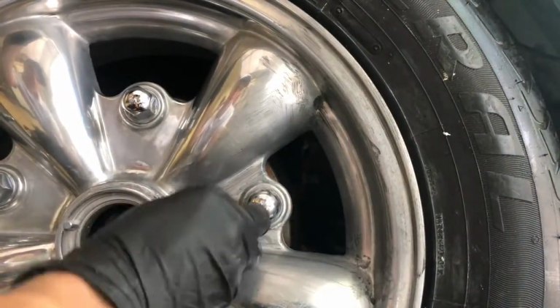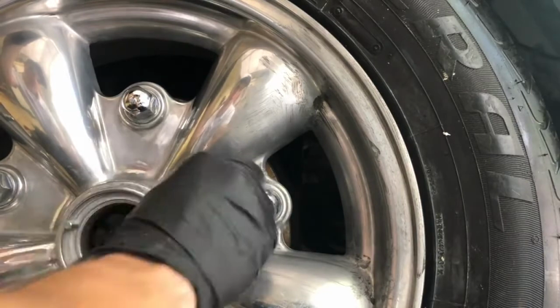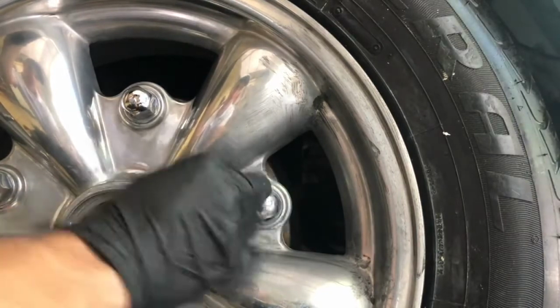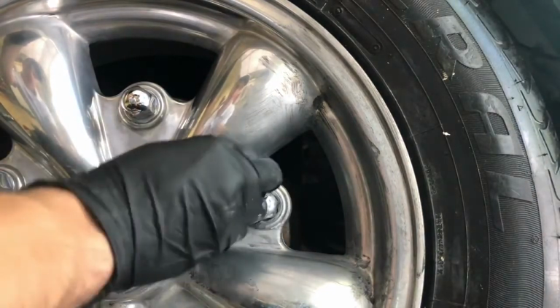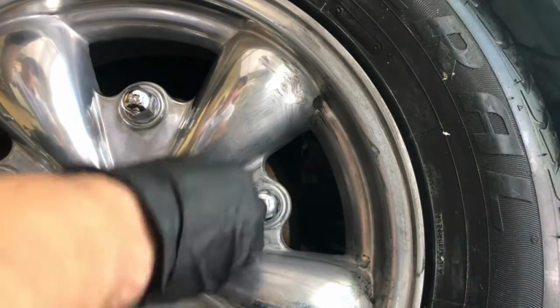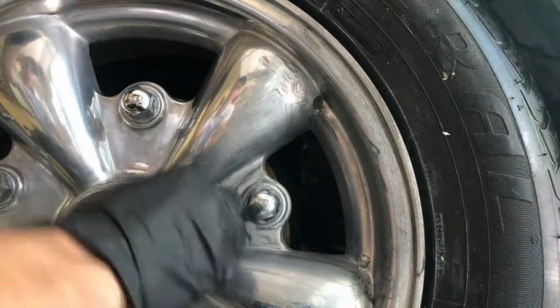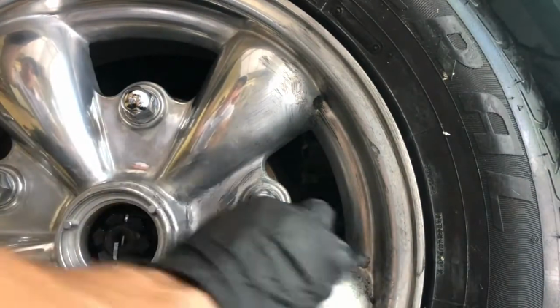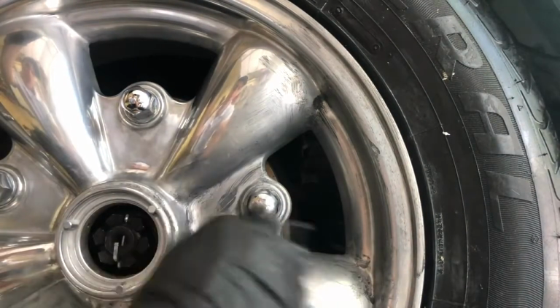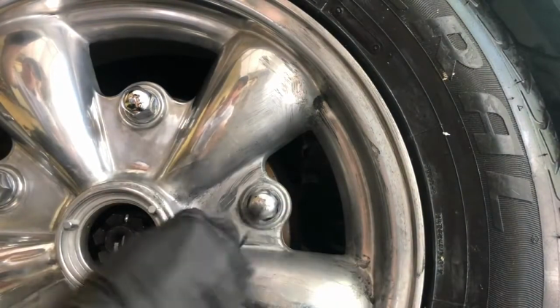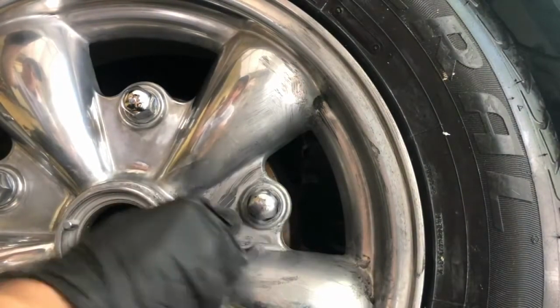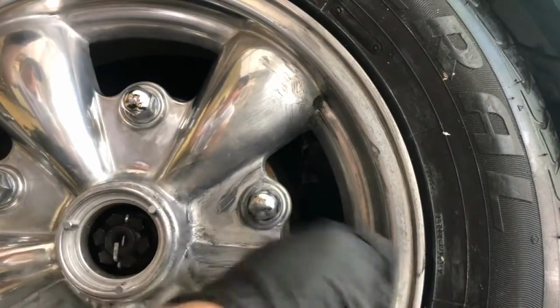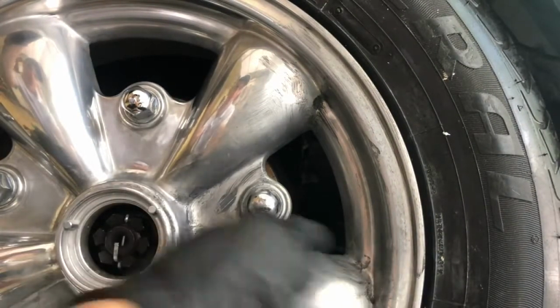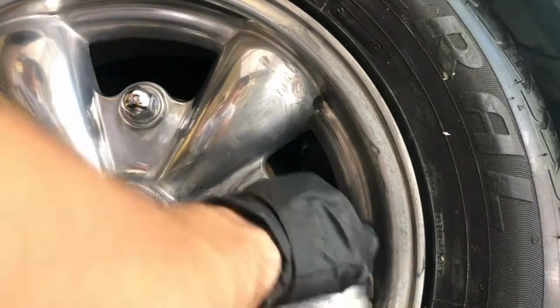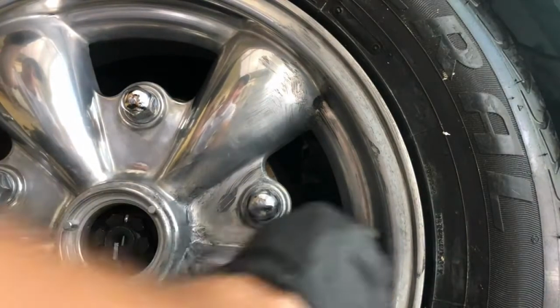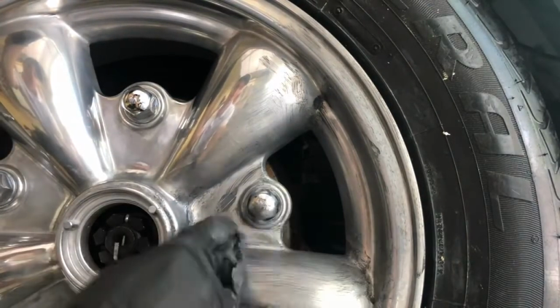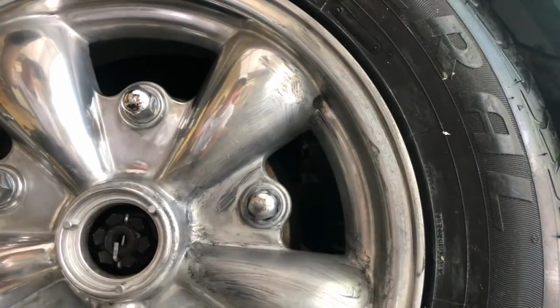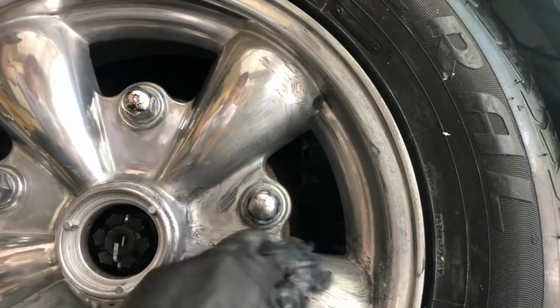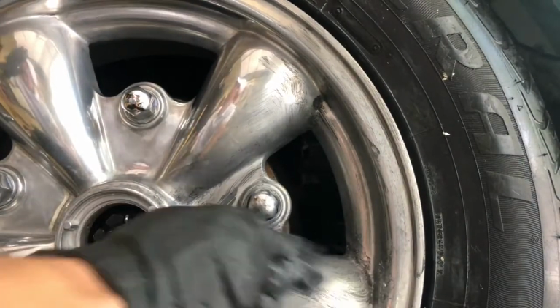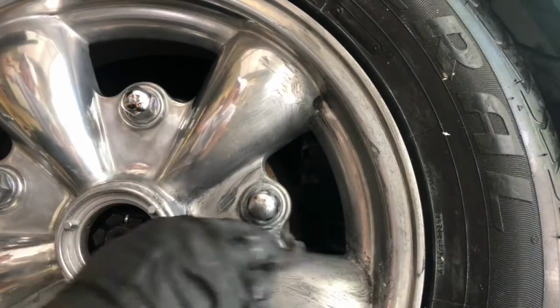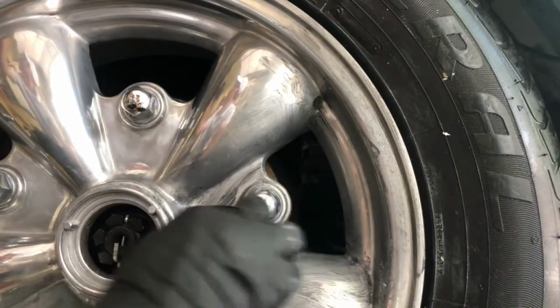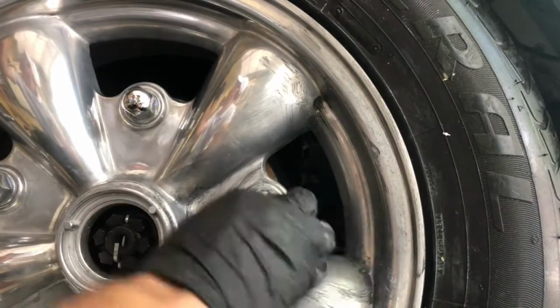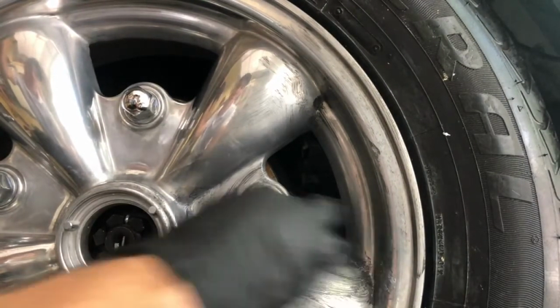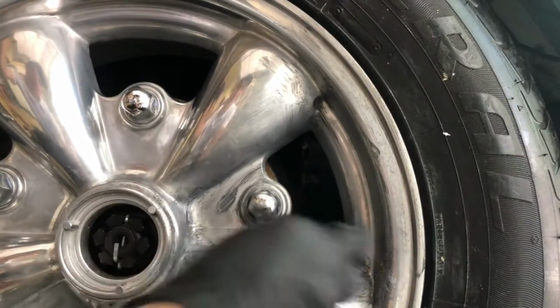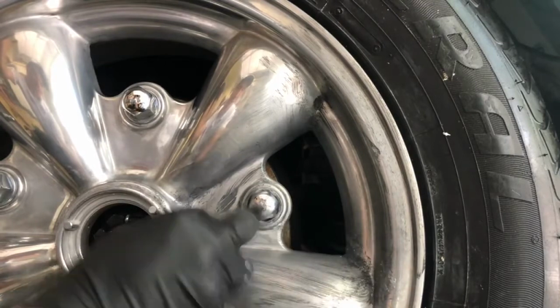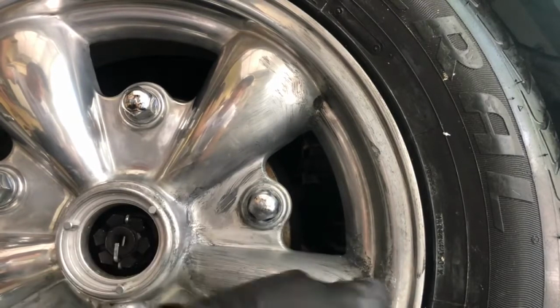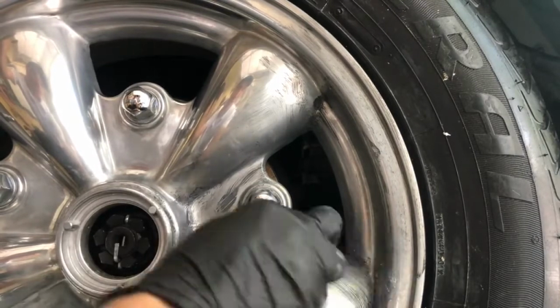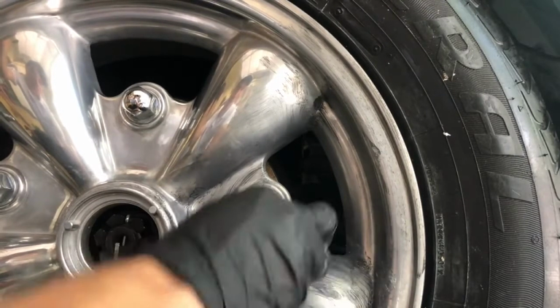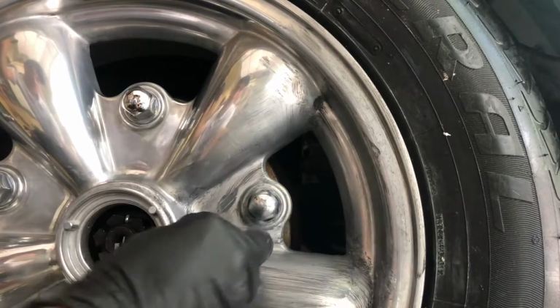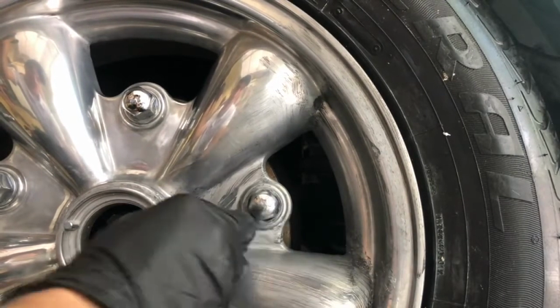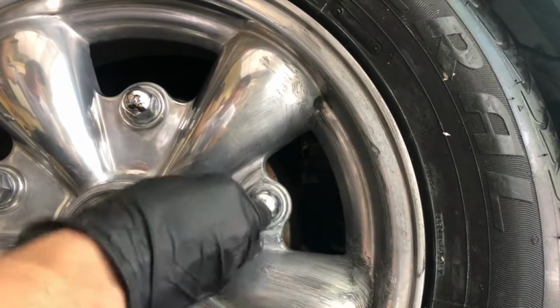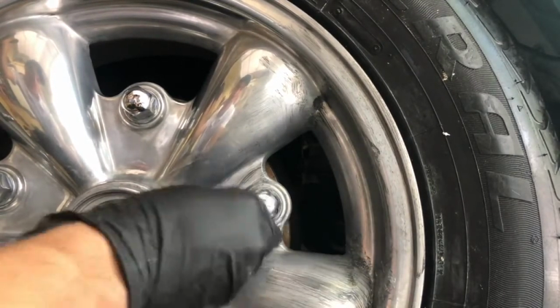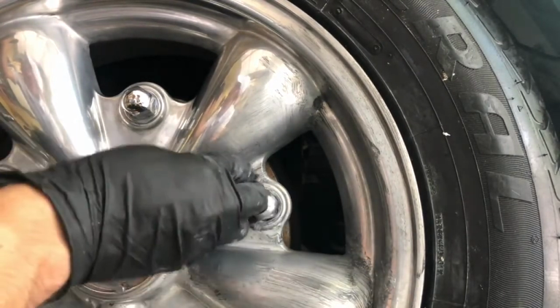We have two types of steel wool. I'm using the more abrasive one, which is the 00 steel wool. We also have the finer steel wool which is not as abrasive.